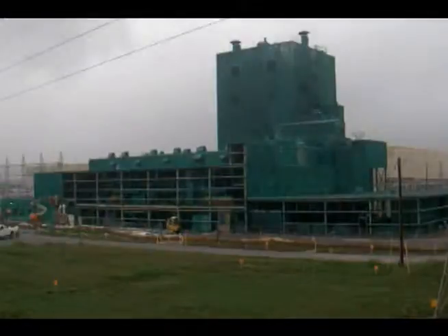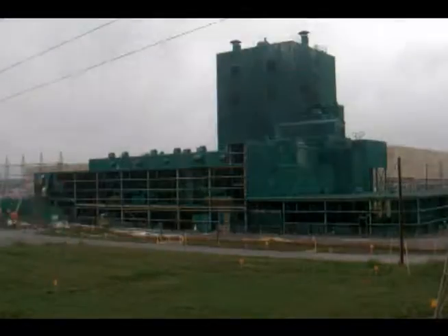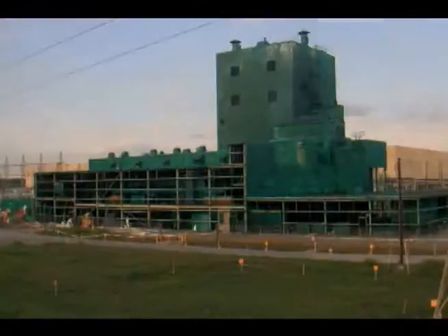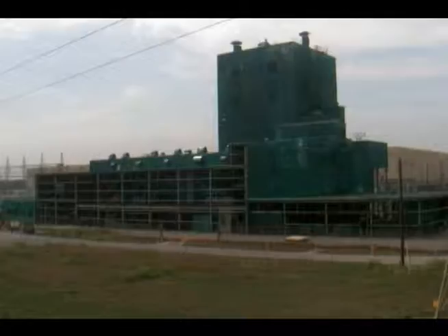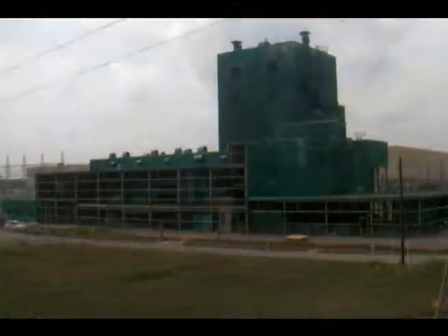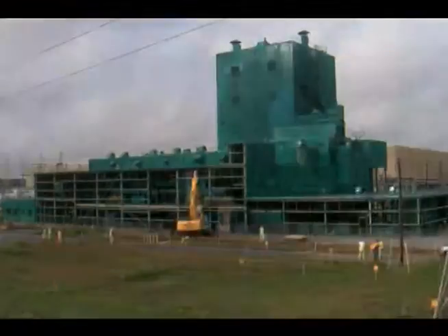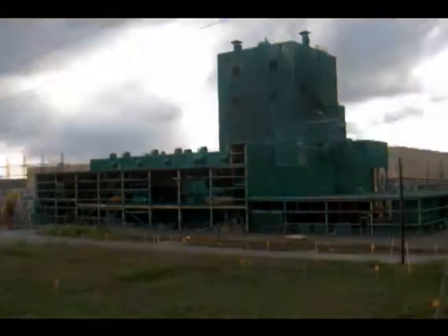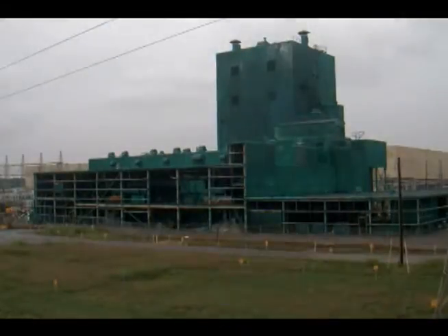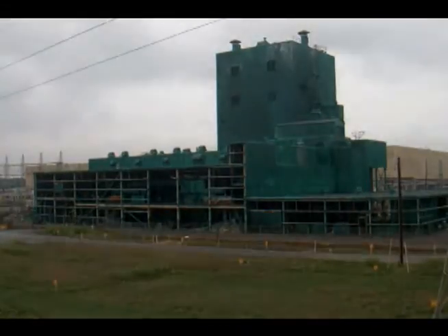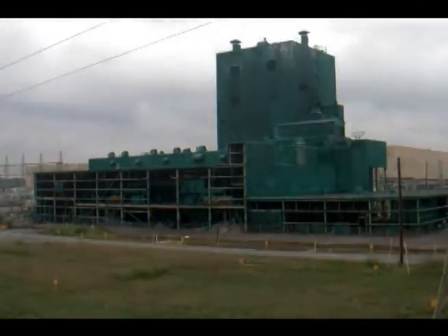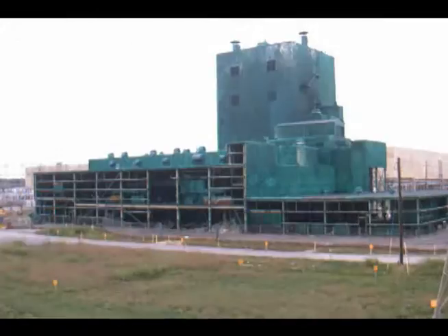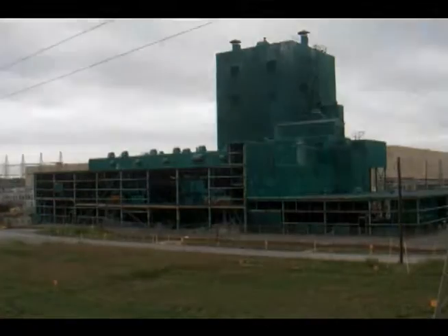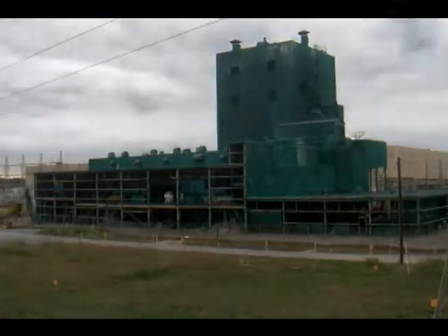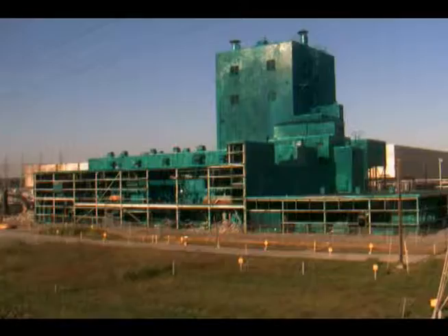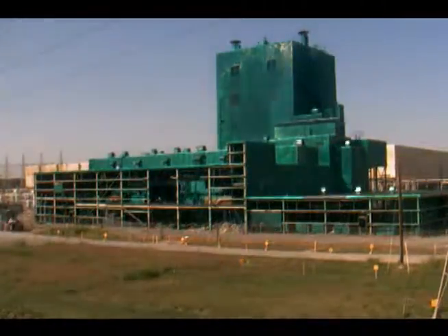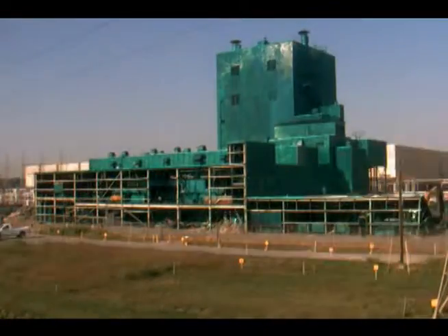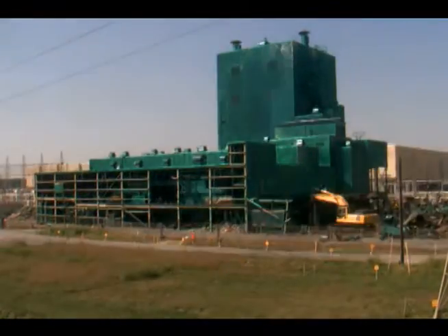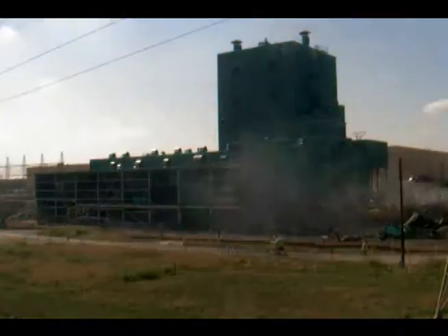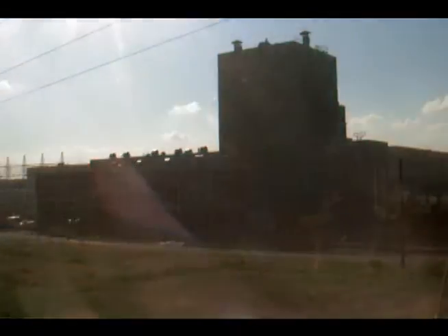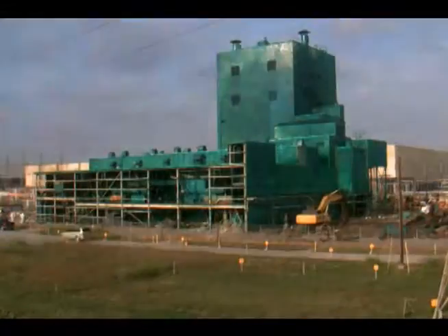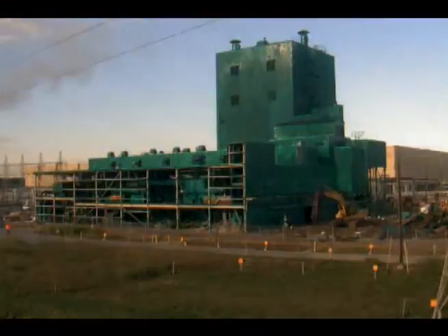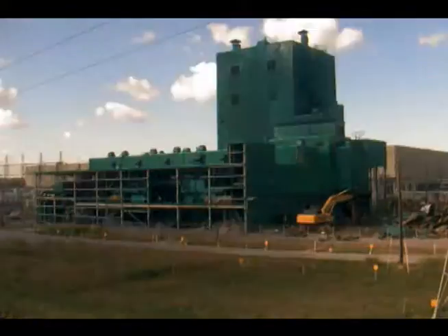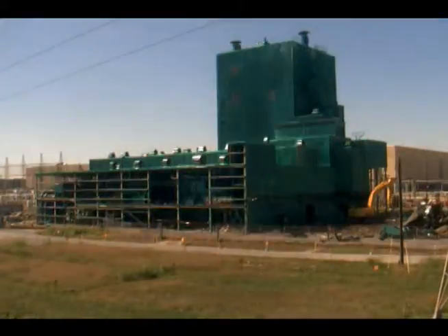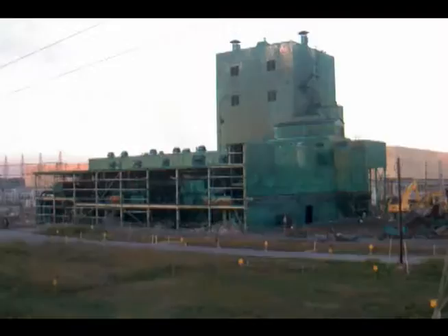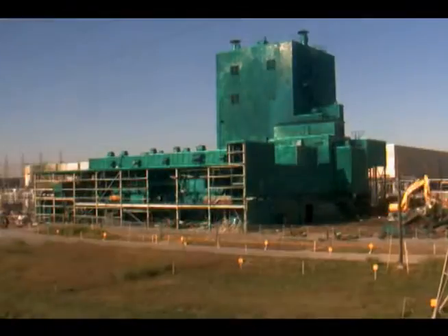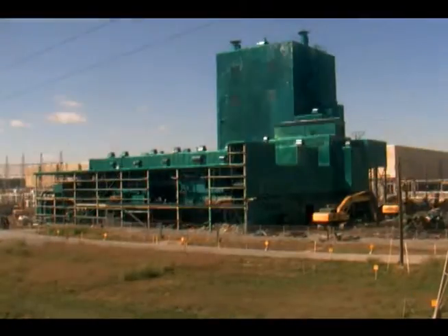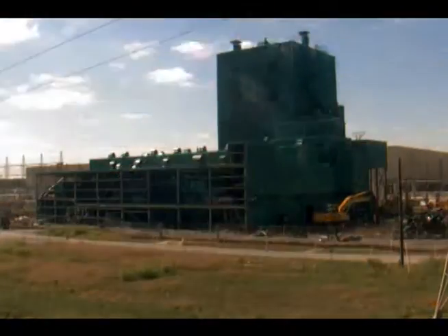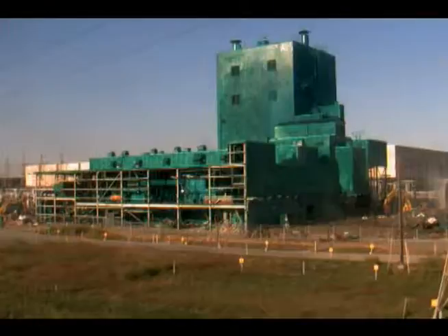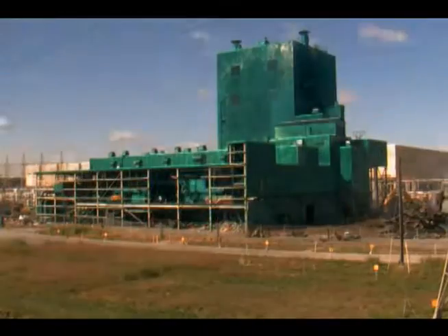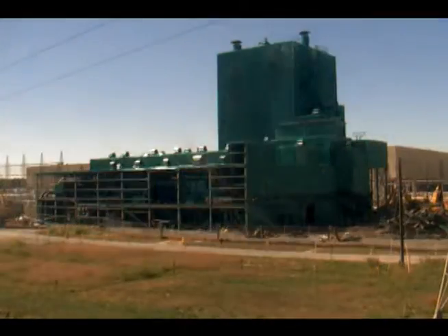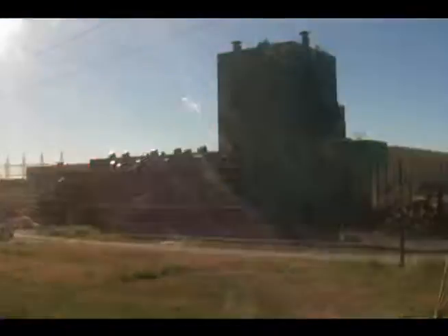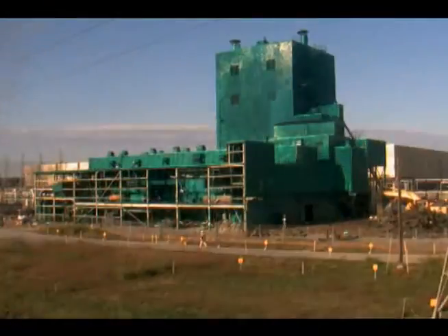The building was covered with about 2,000 panels weighing as much as 170 pounds each, that had to be manually removed from as high as 120 feet, lowered to the ground using heavy equipment, and packaged for on-site disposition.